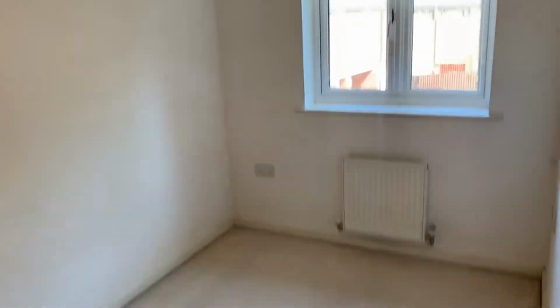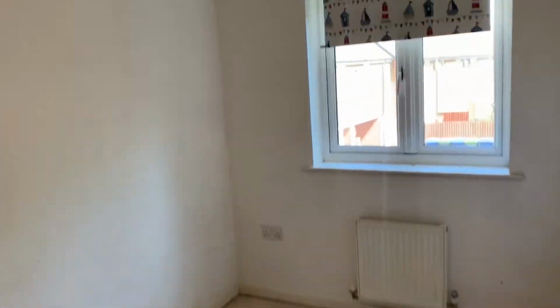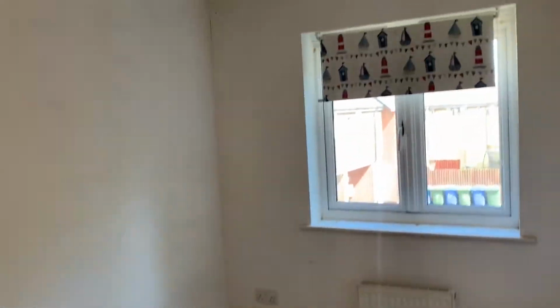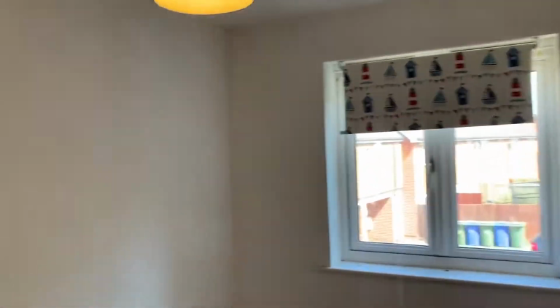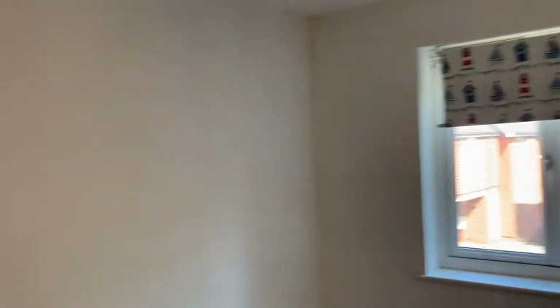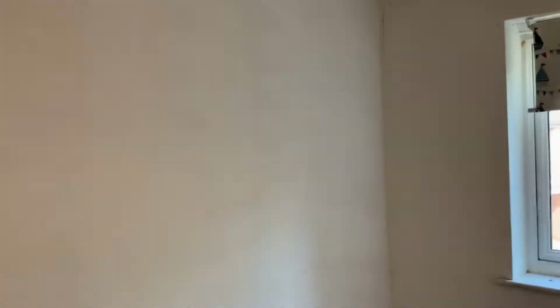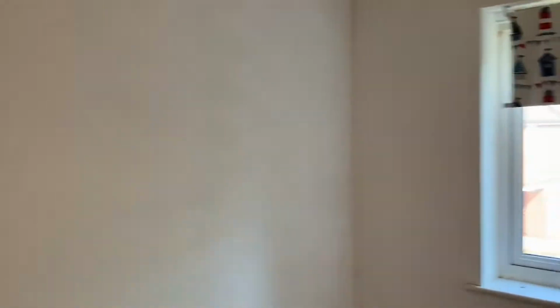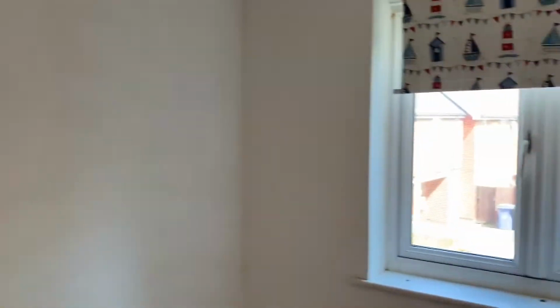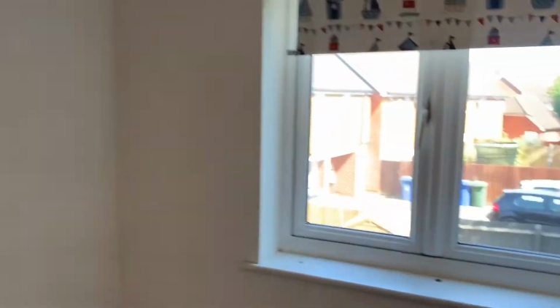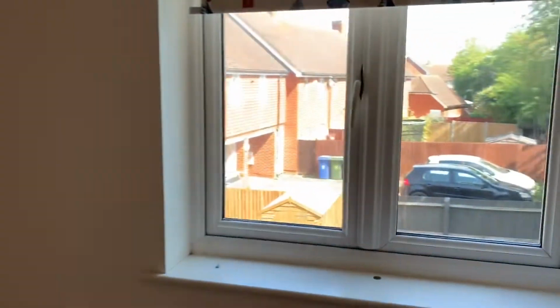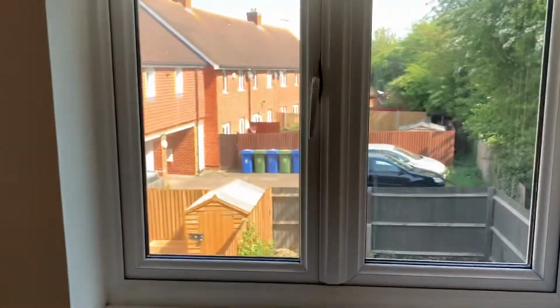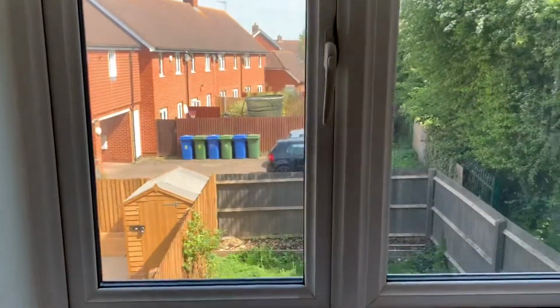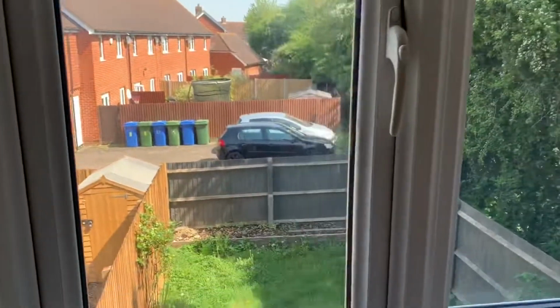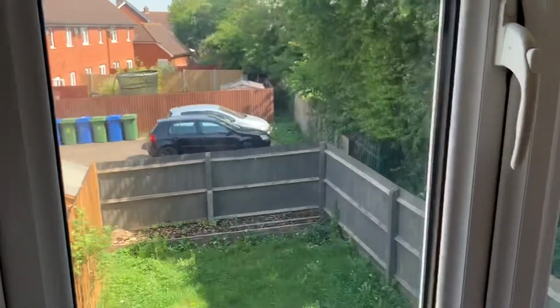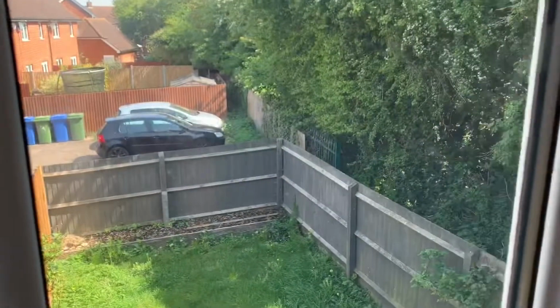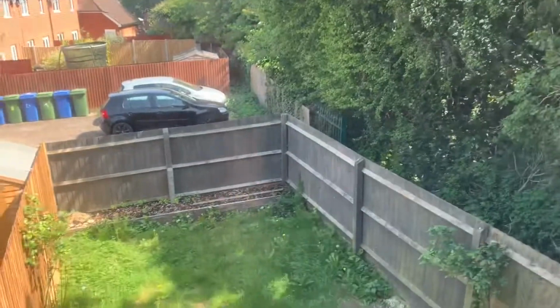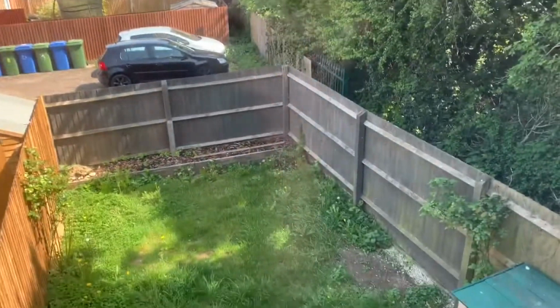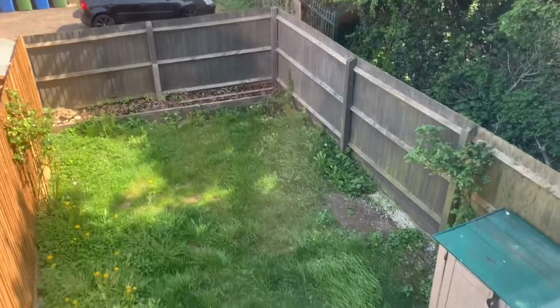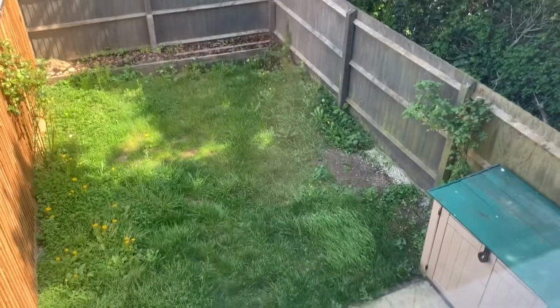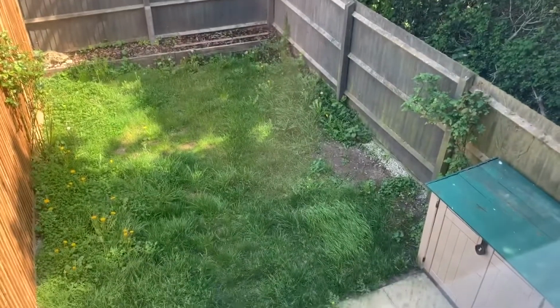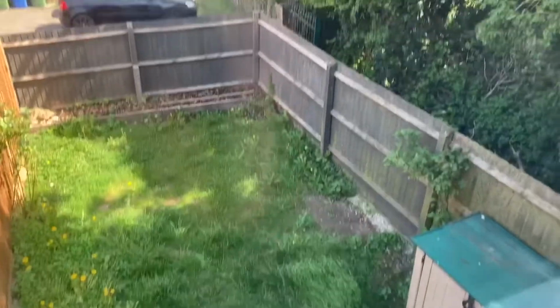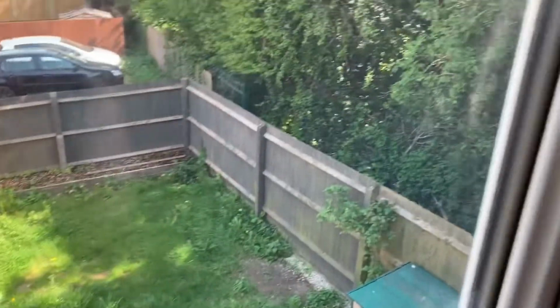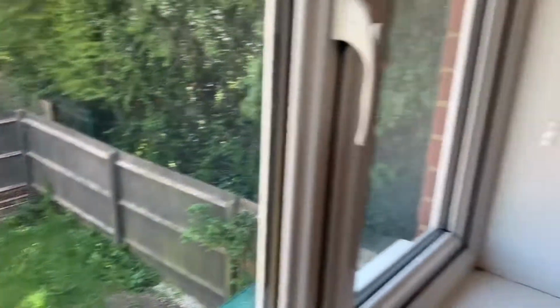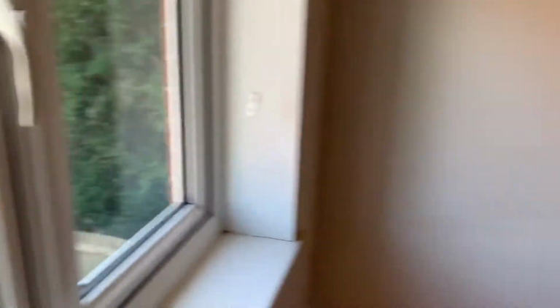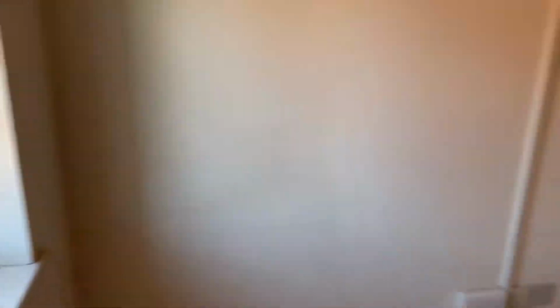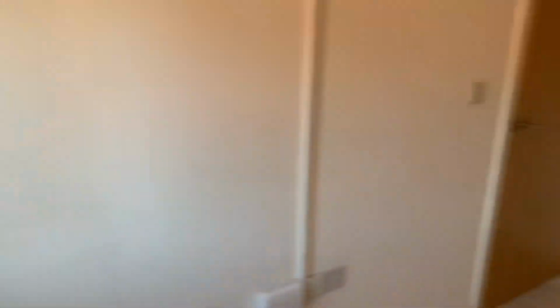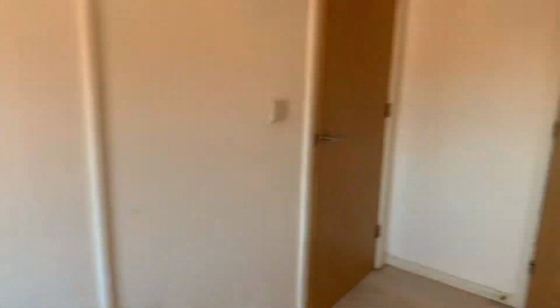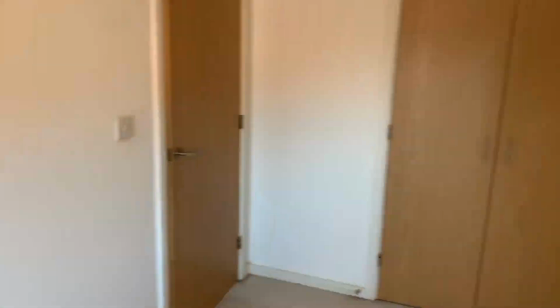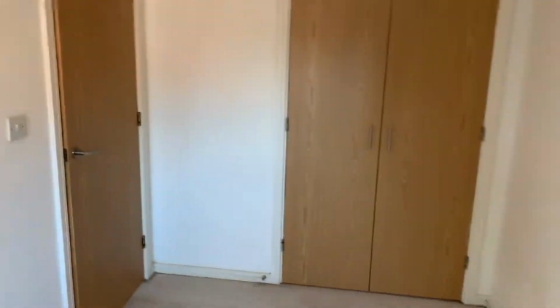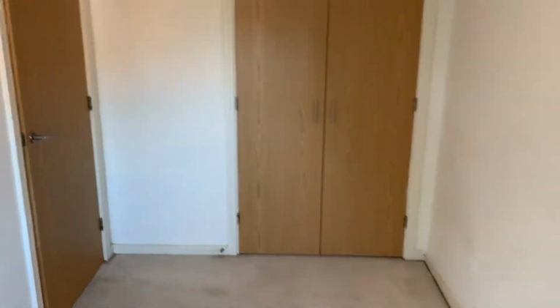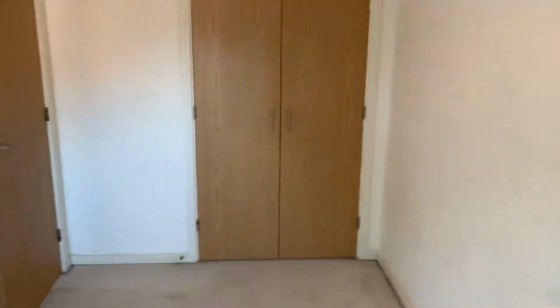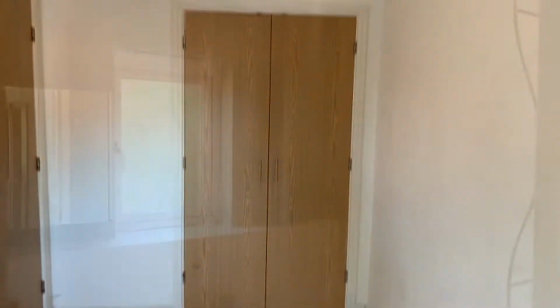You've then got your second bedroom, which overlooks the garden and also has a built-in wardrobe.